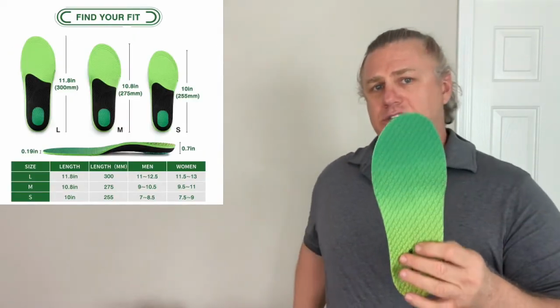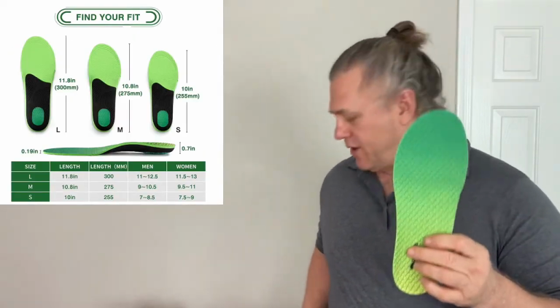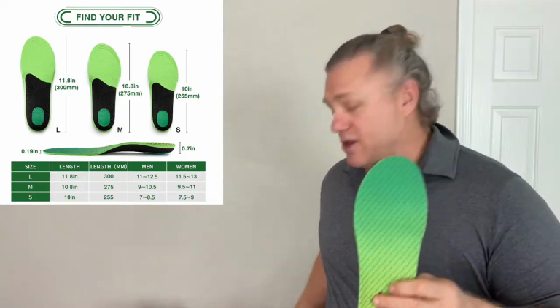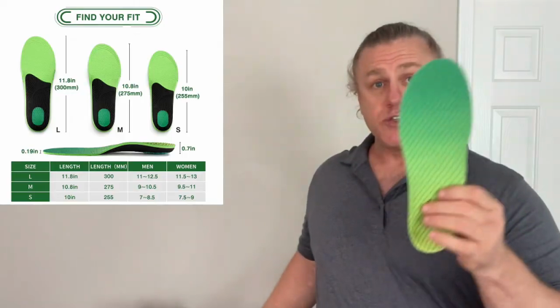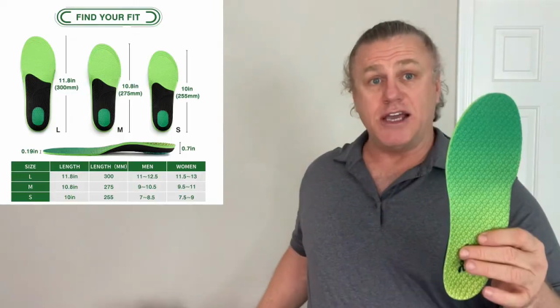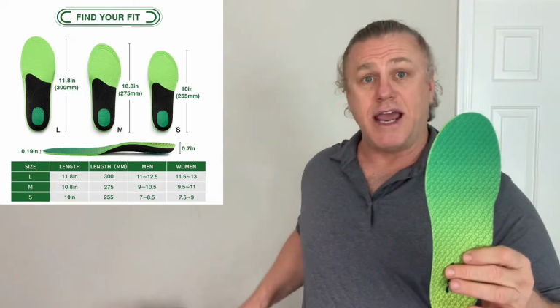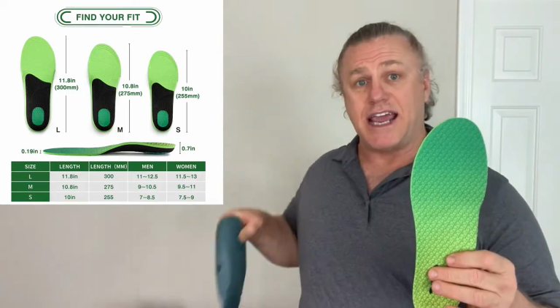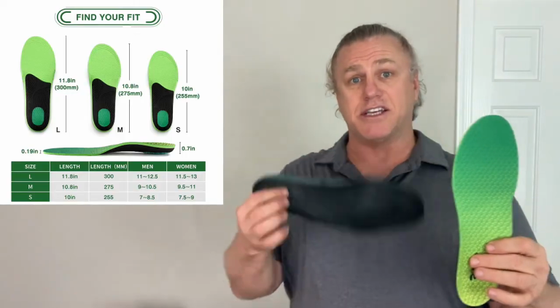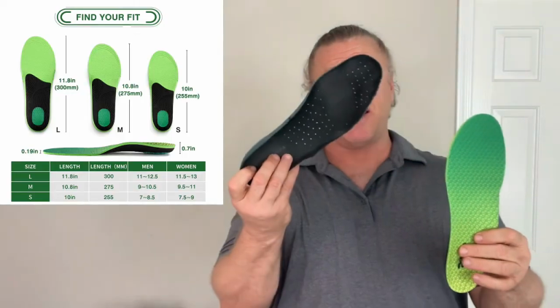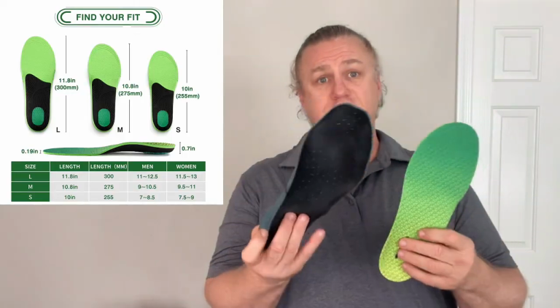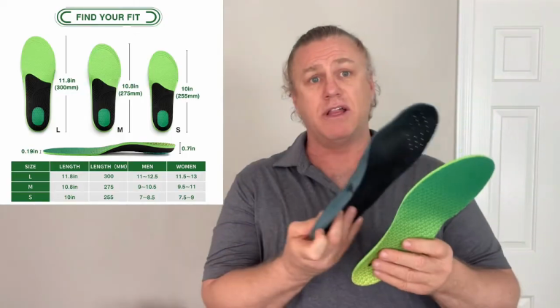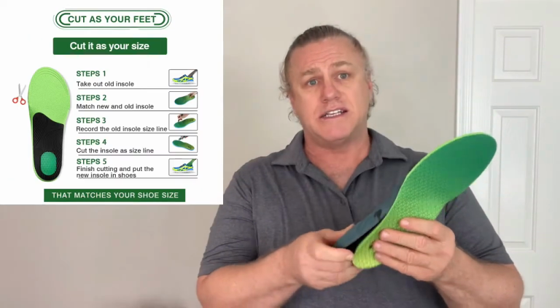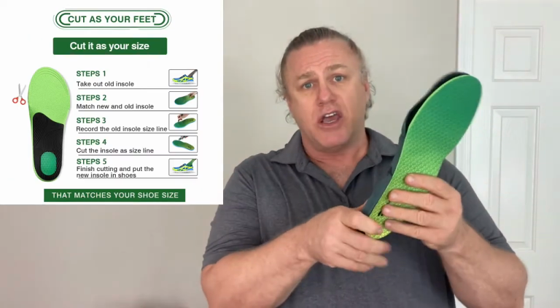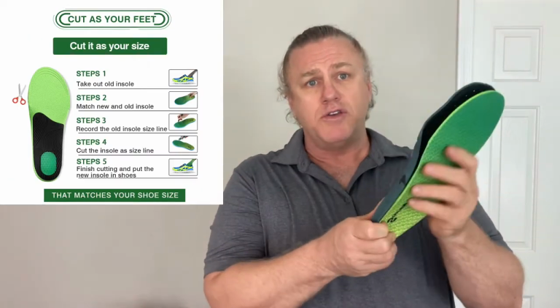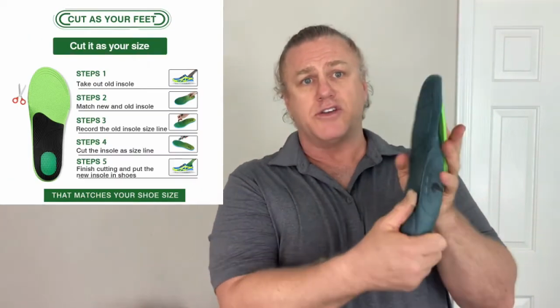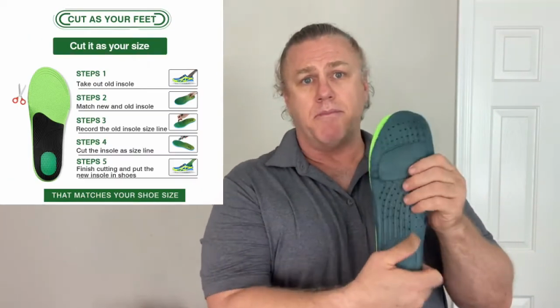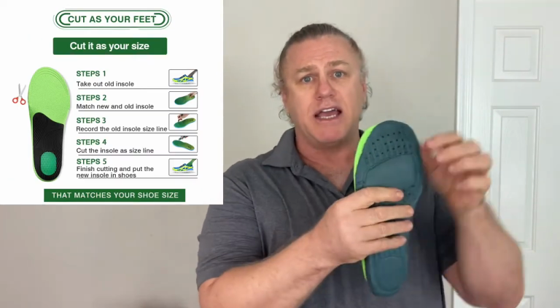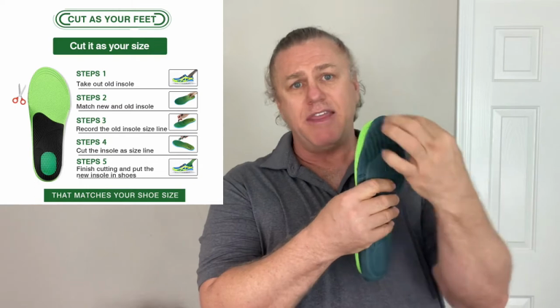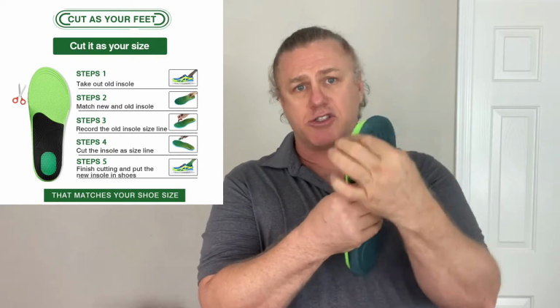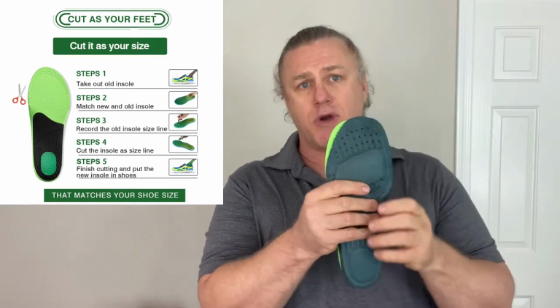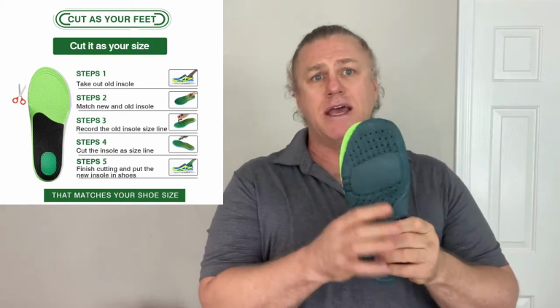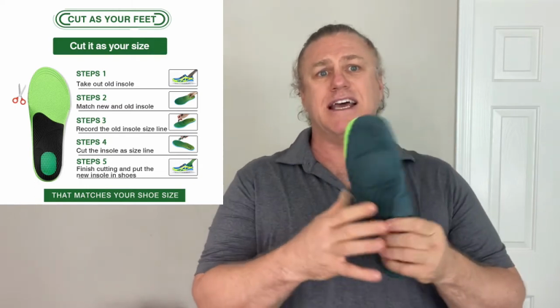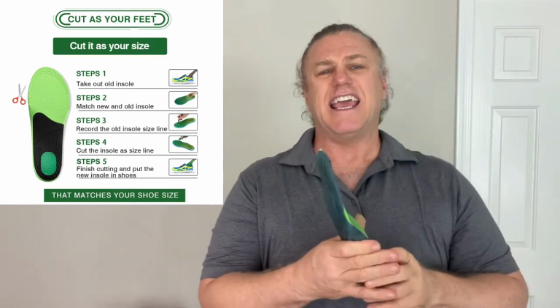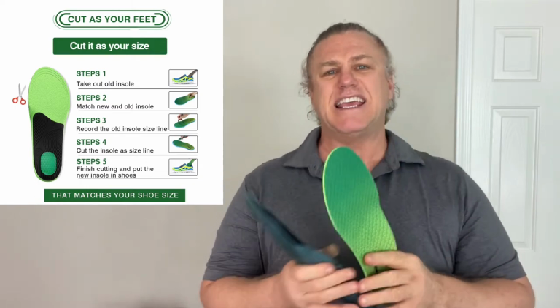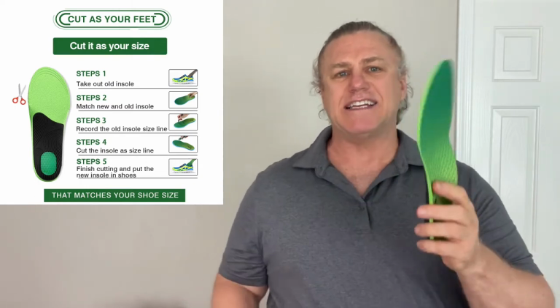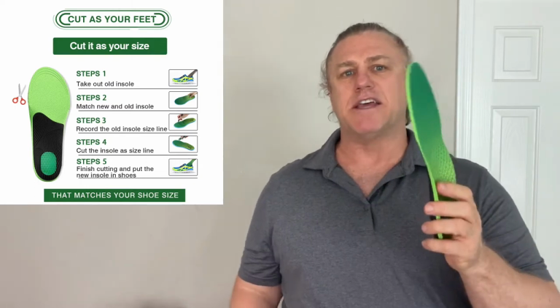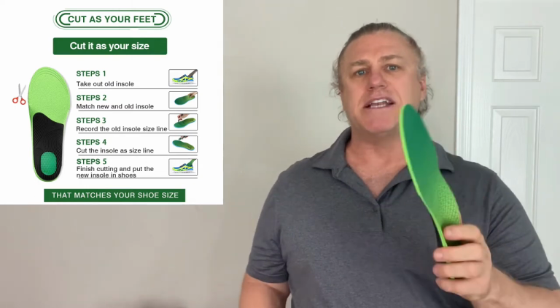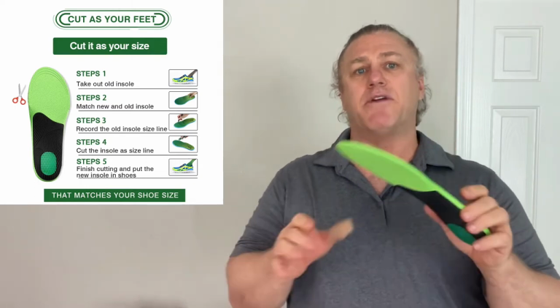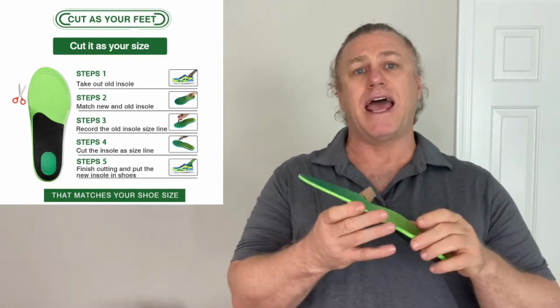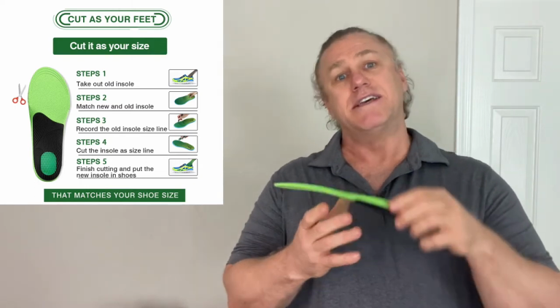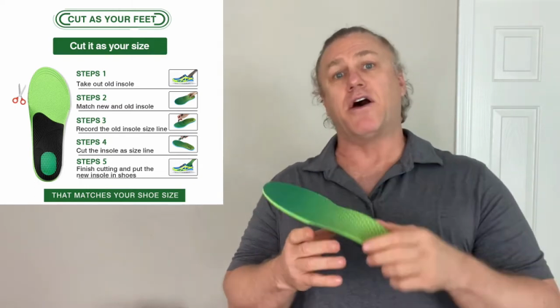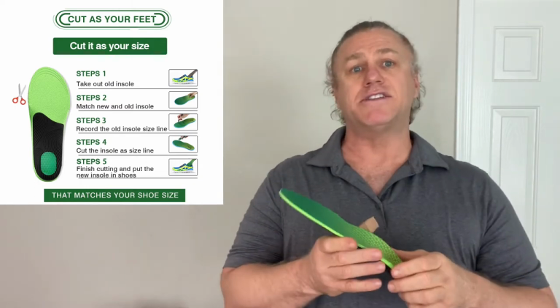As you get the size range, take out your current inner sole, just use it to measure and then trim to easily get it down to match and replace that old inner sole.